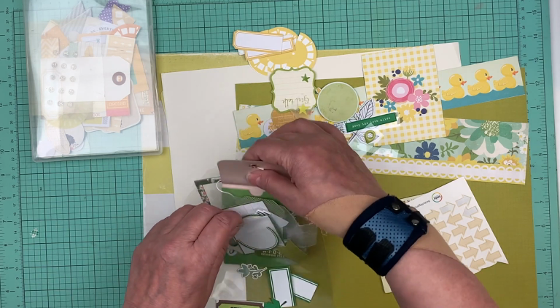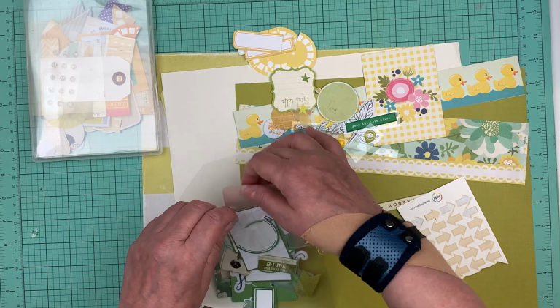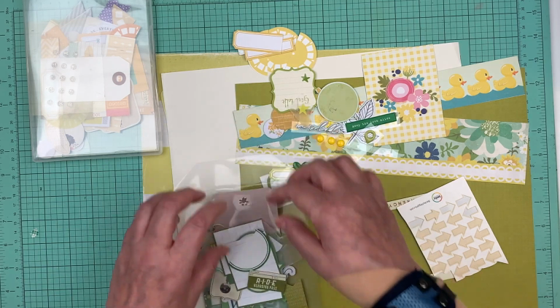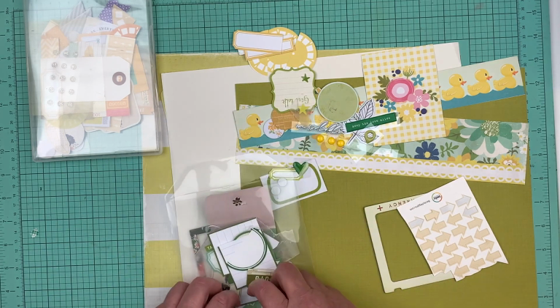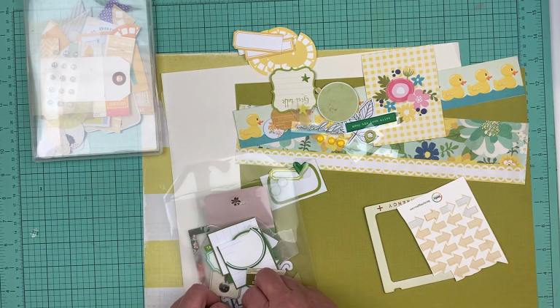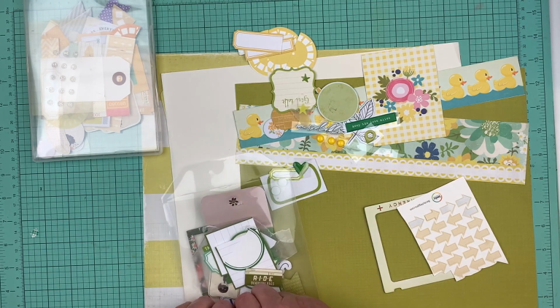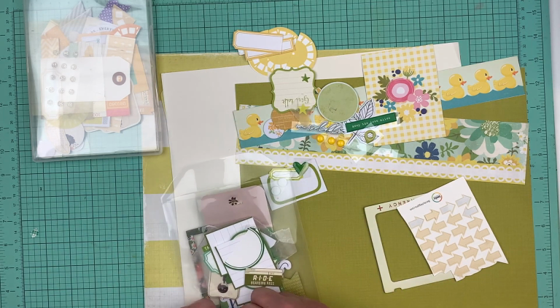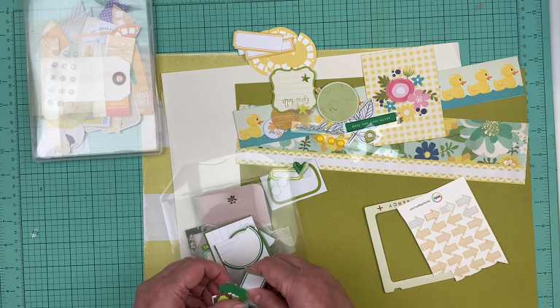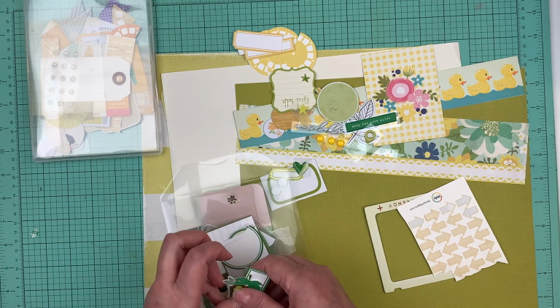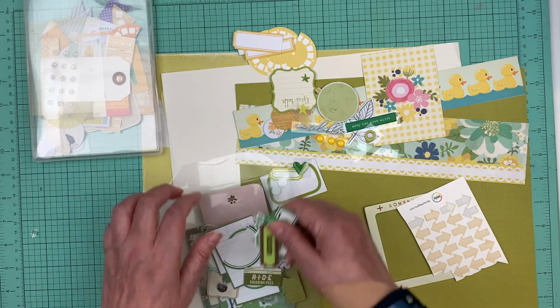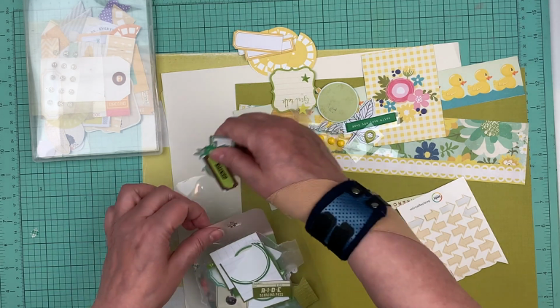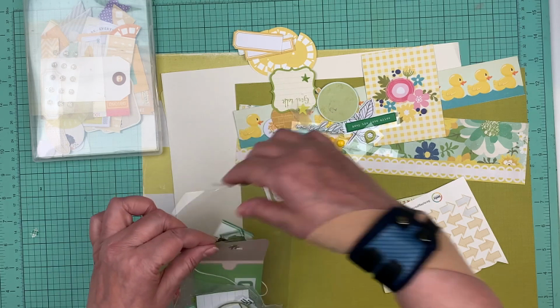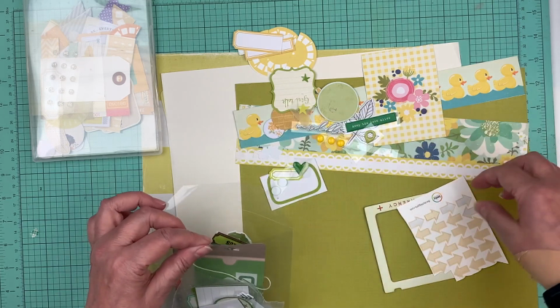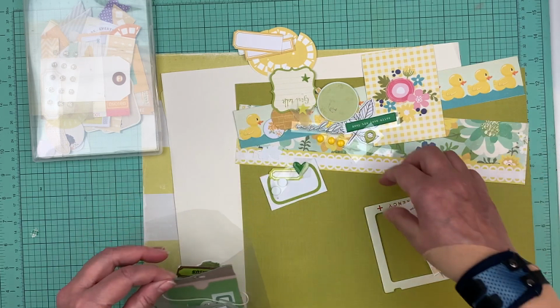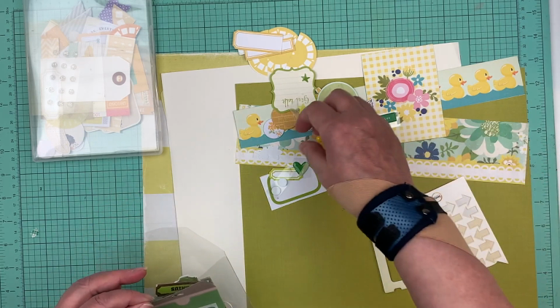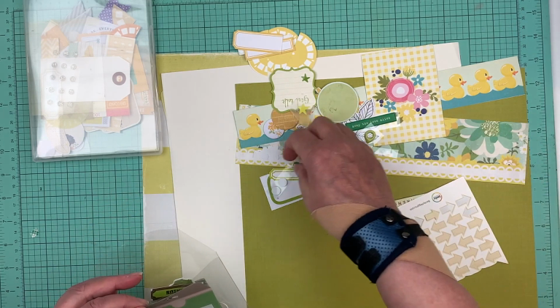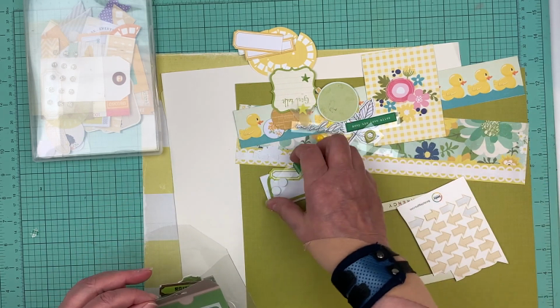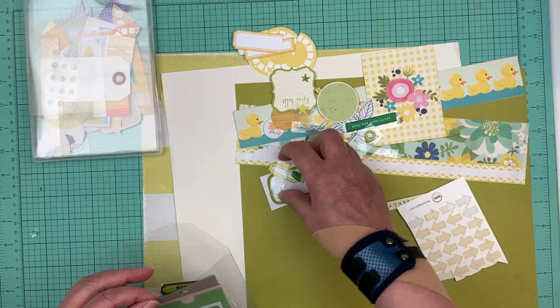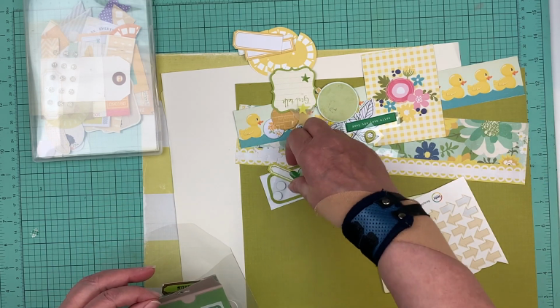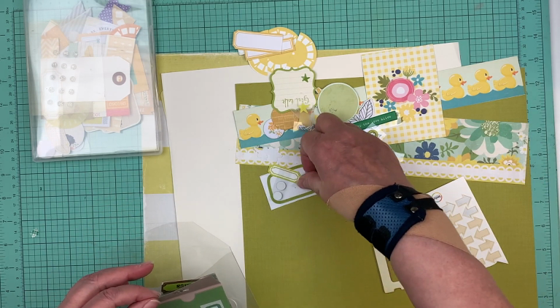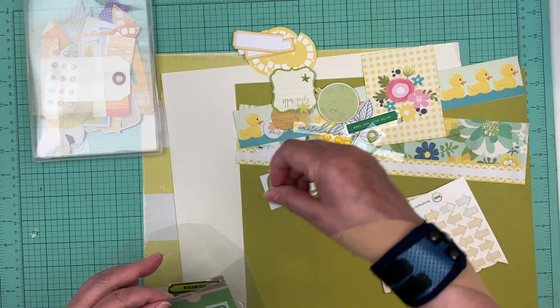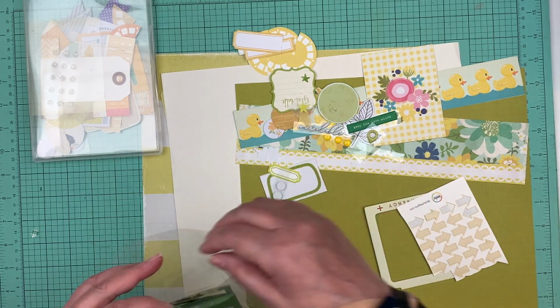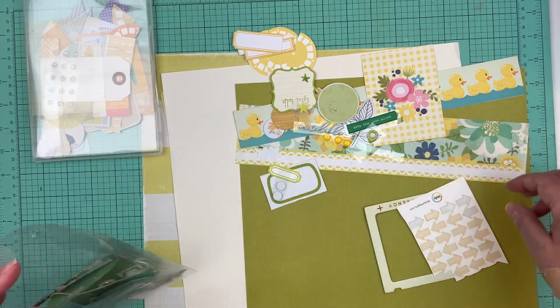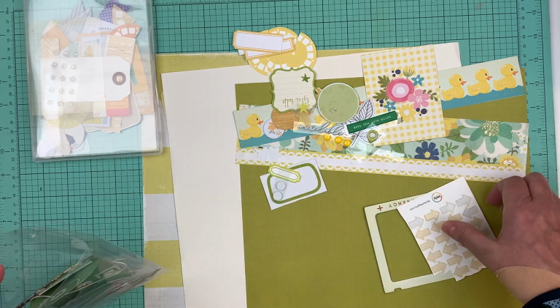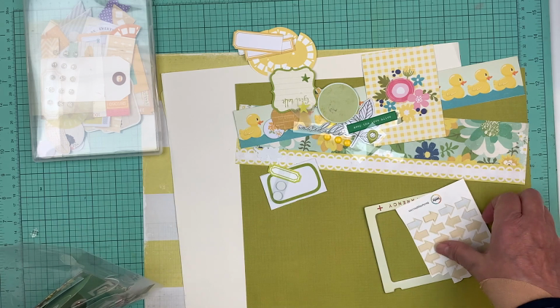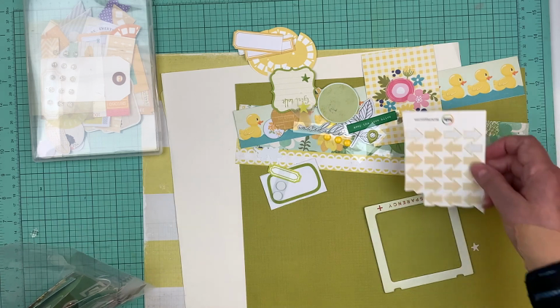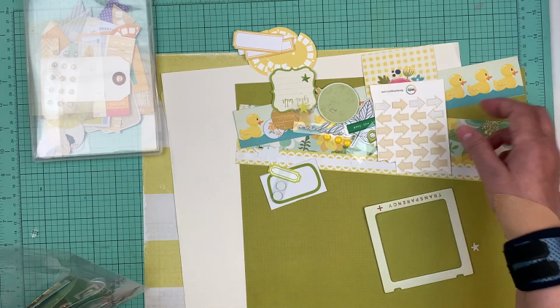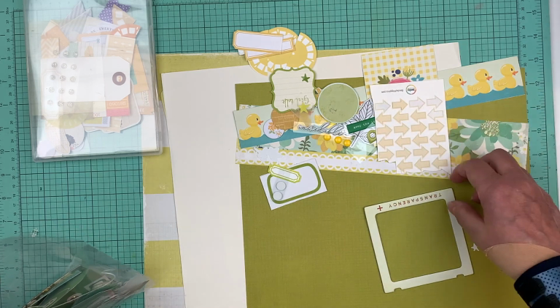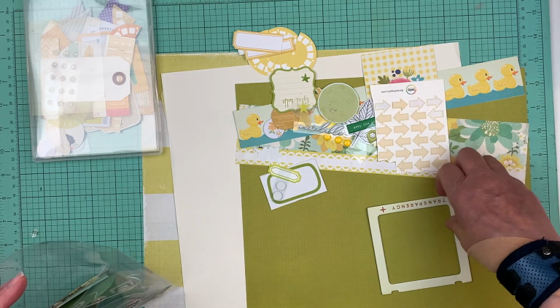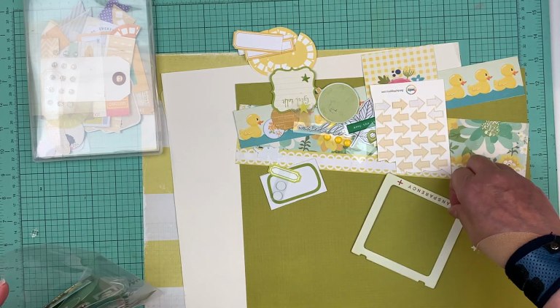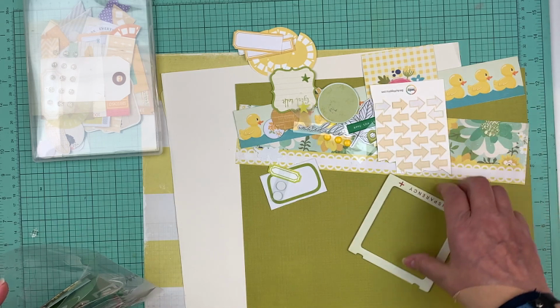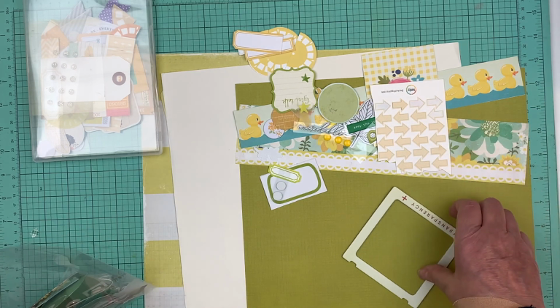I took out my yellow and my green folder but I didn't need it, and that's okay. I'm not going to need everything every single time.